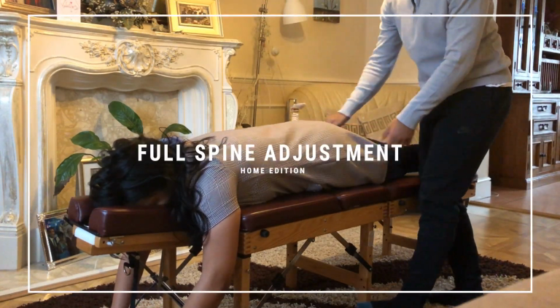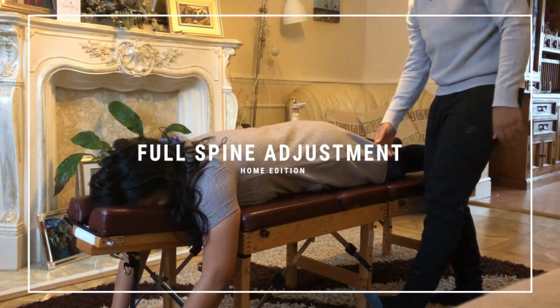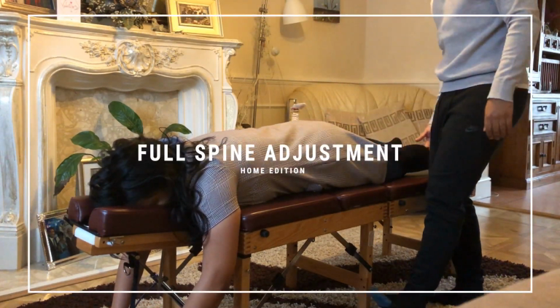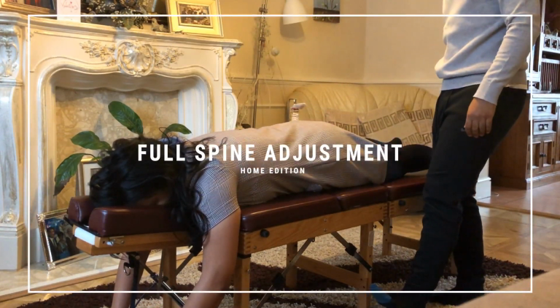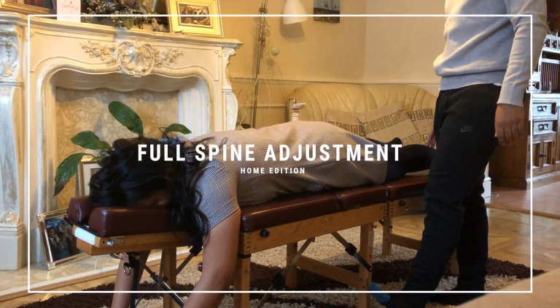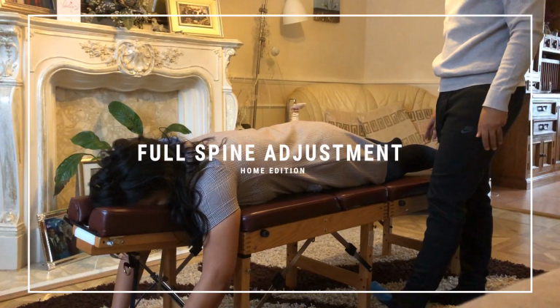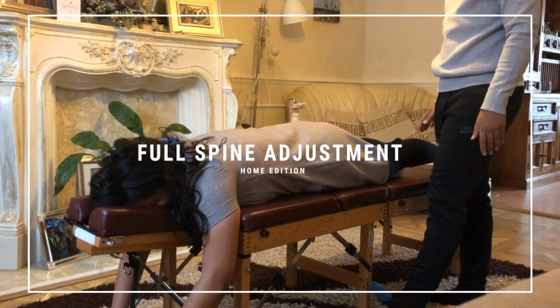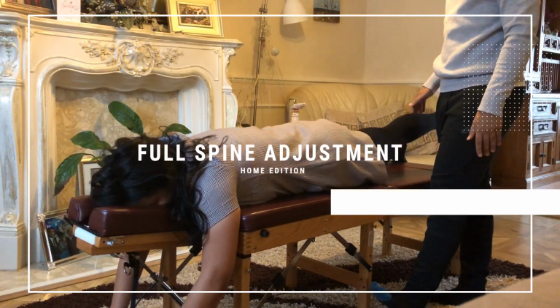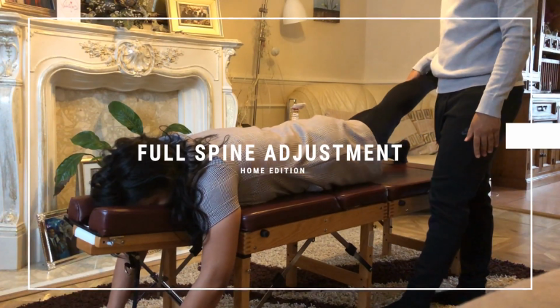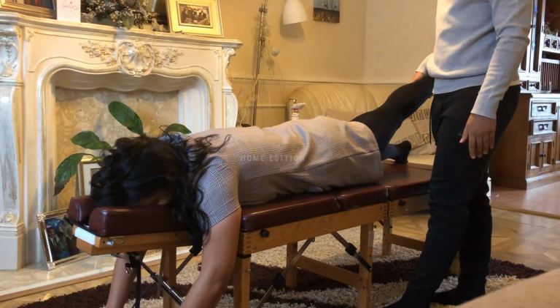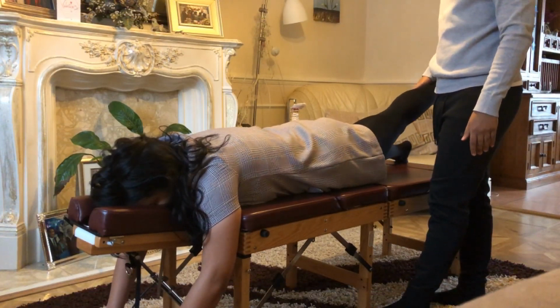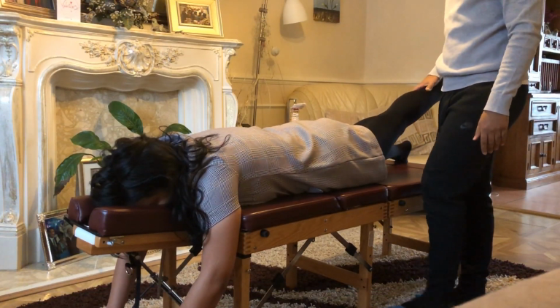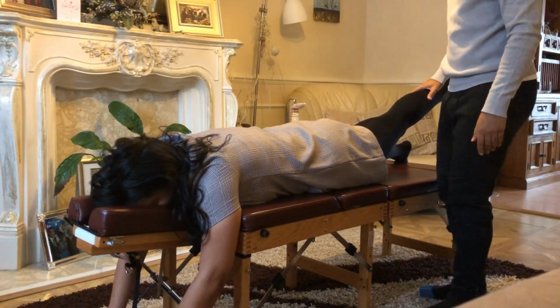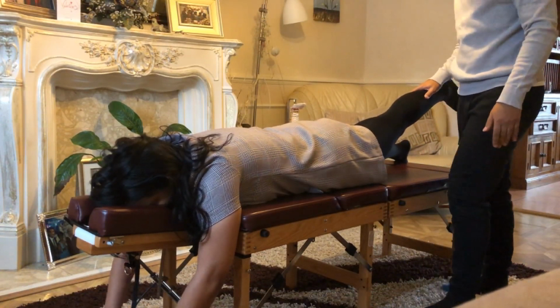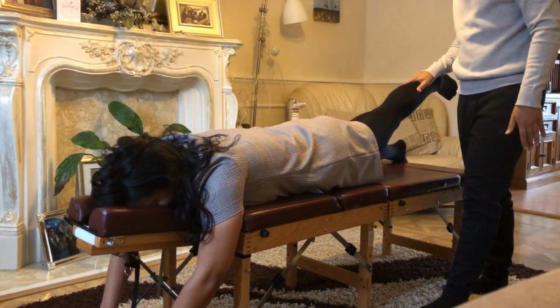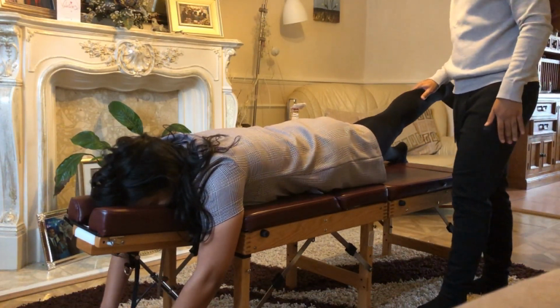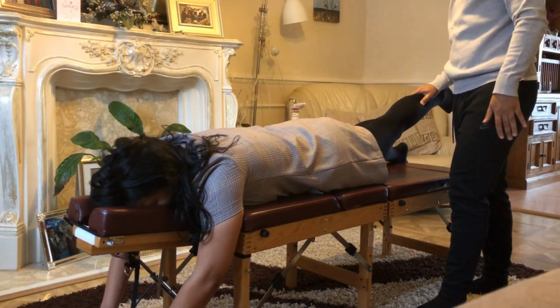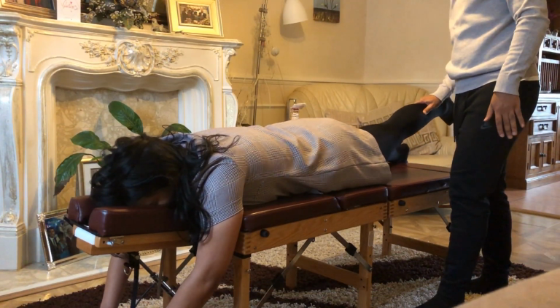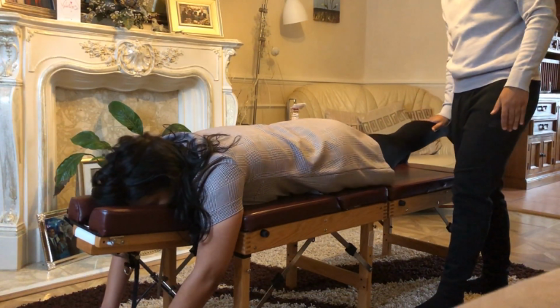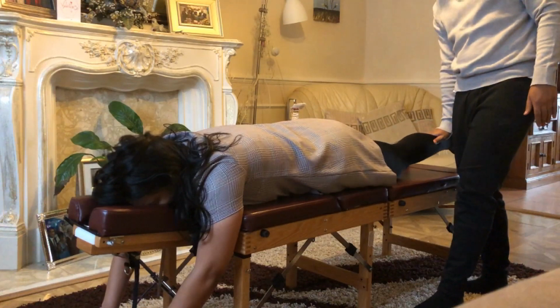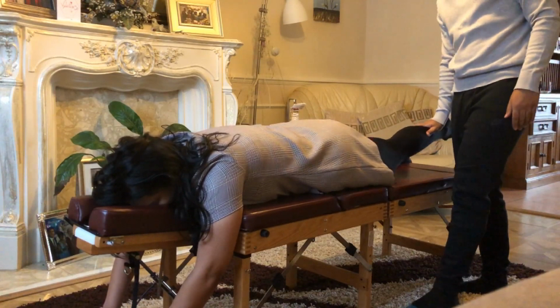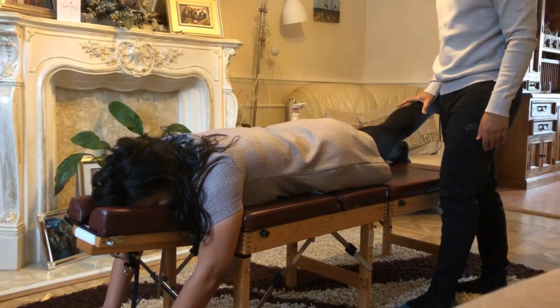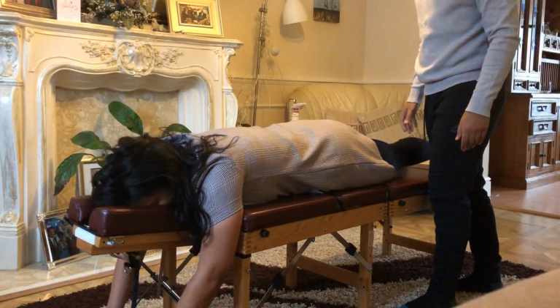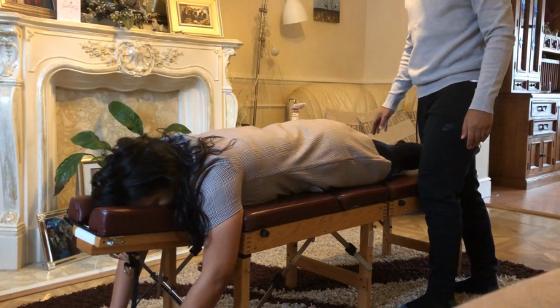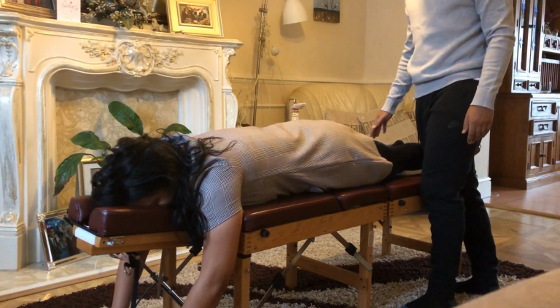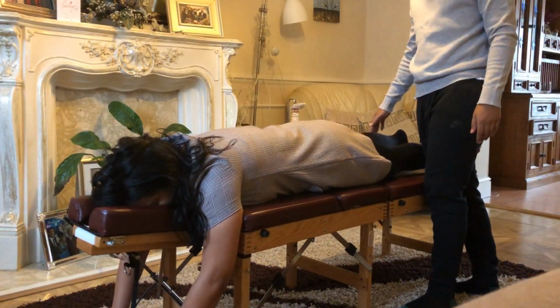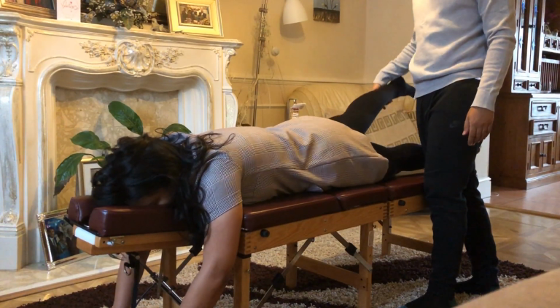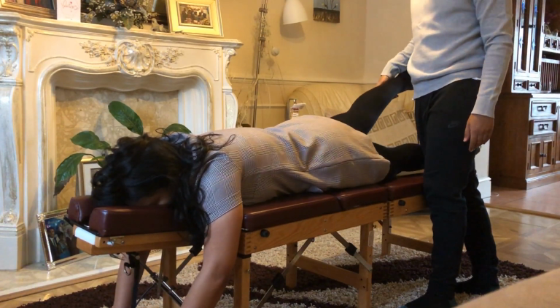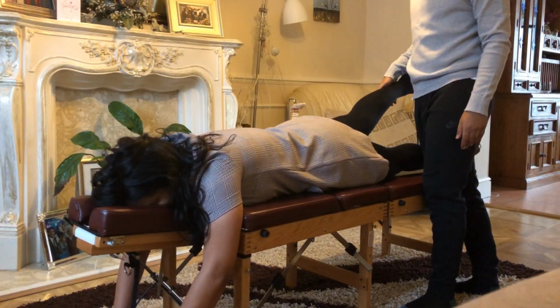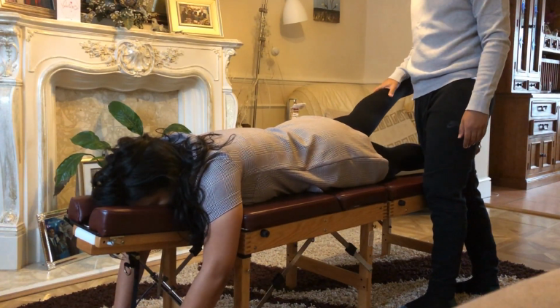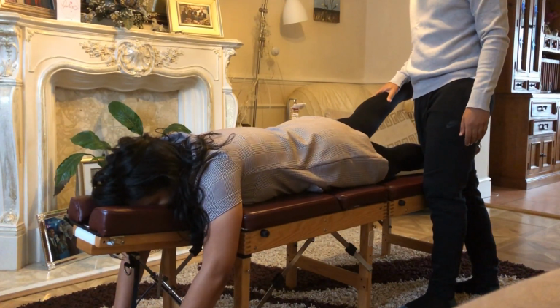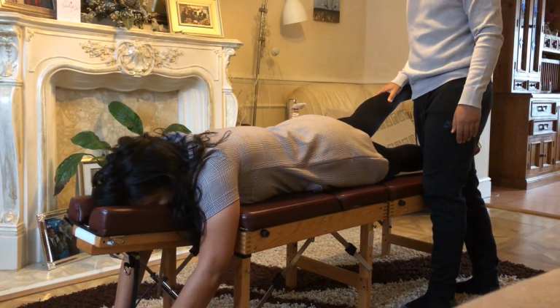Keep this left leg straight, lifted up. Hold it there. Push up. Right leg, hold it there — 3, 2, 1 — push up.